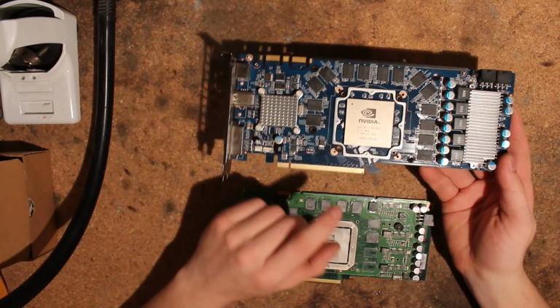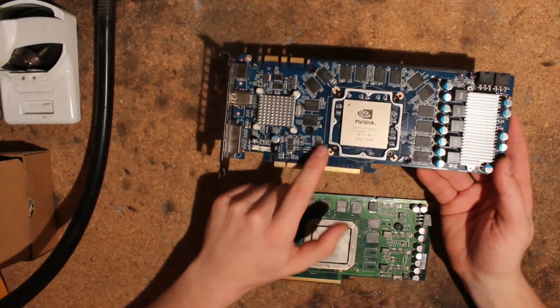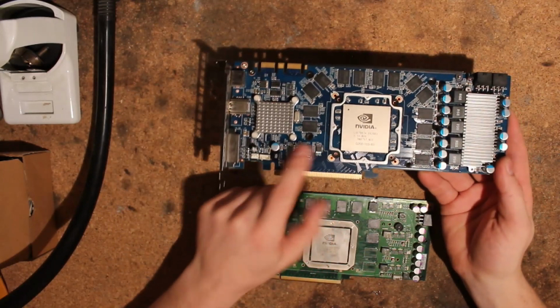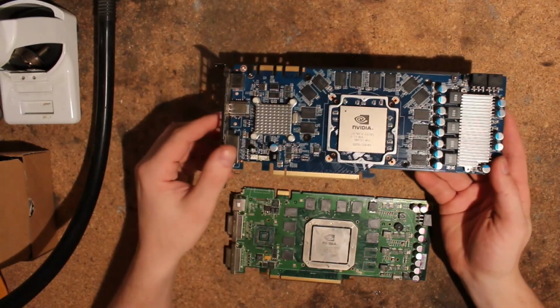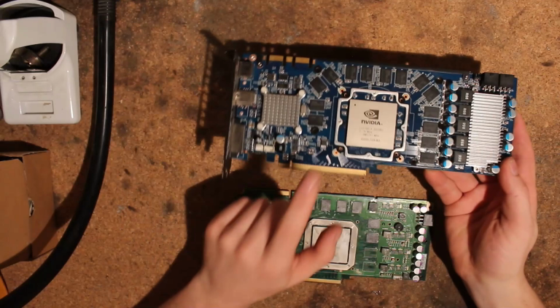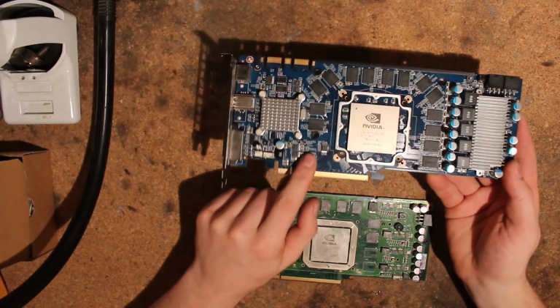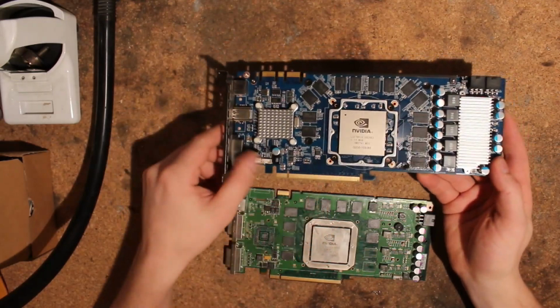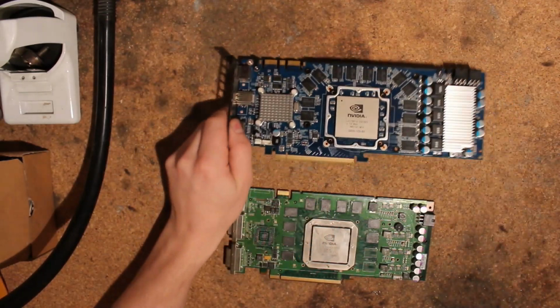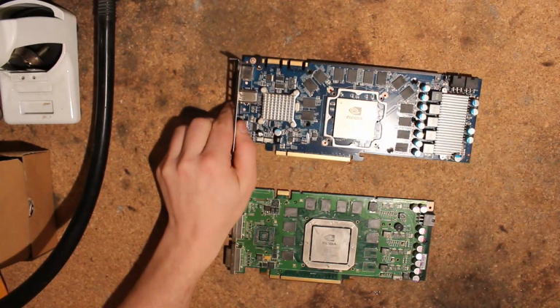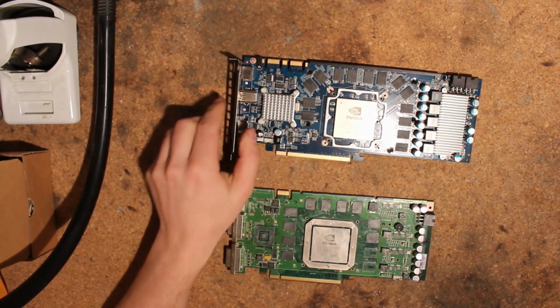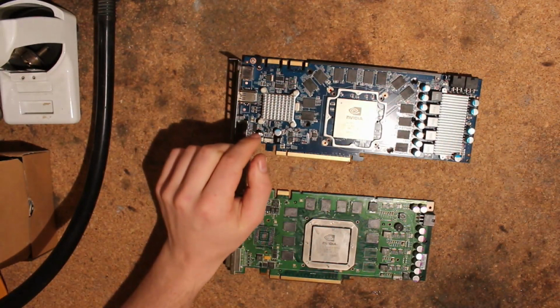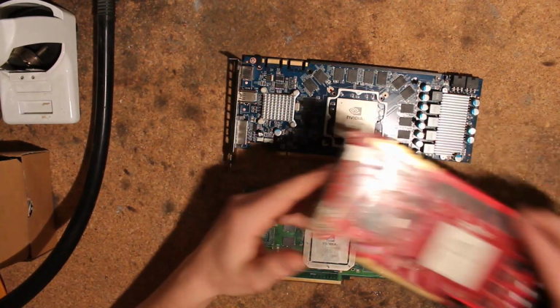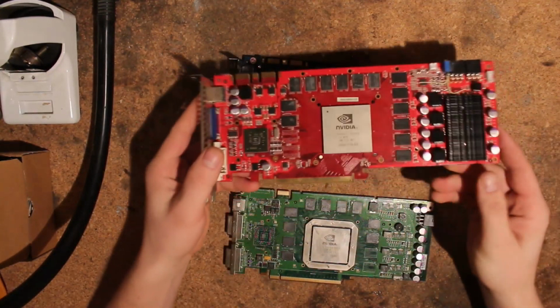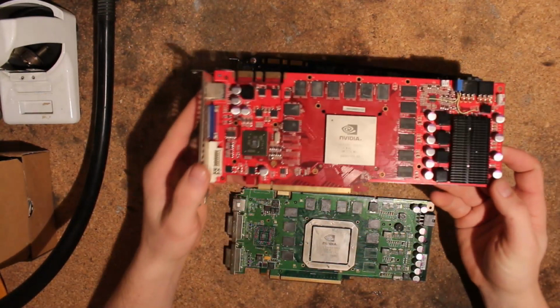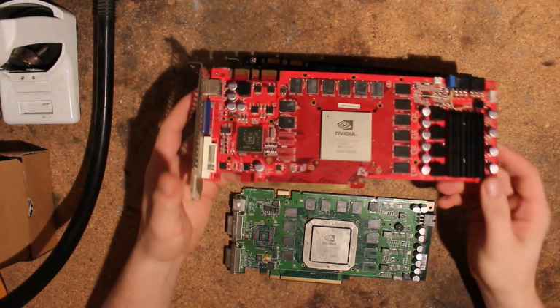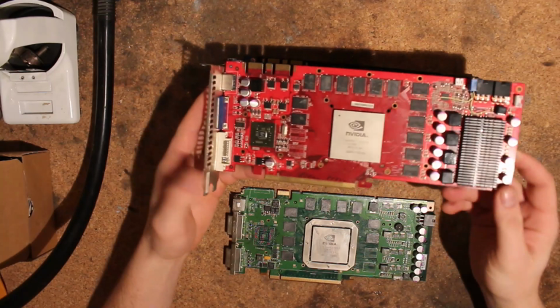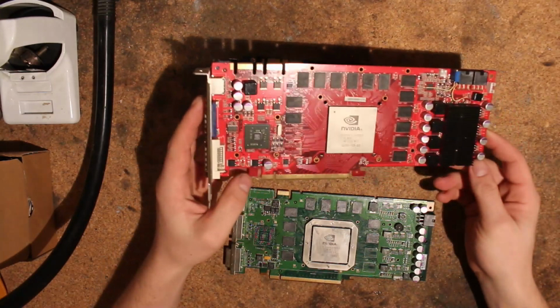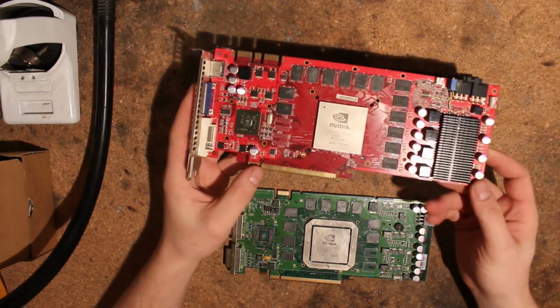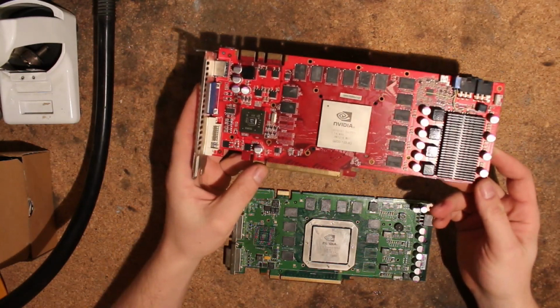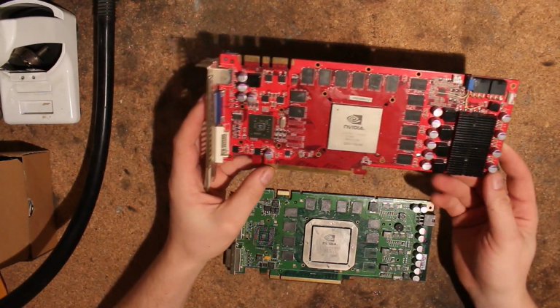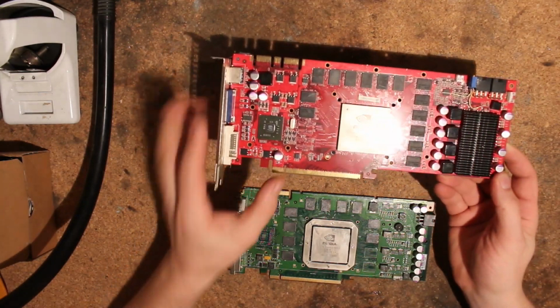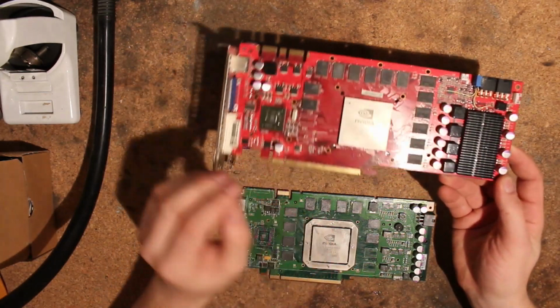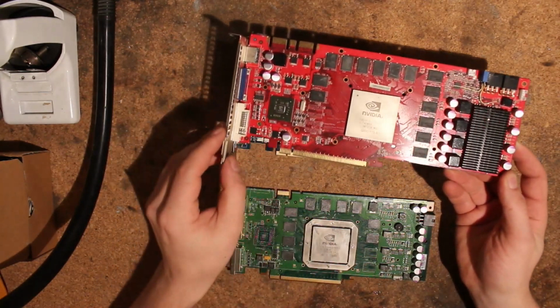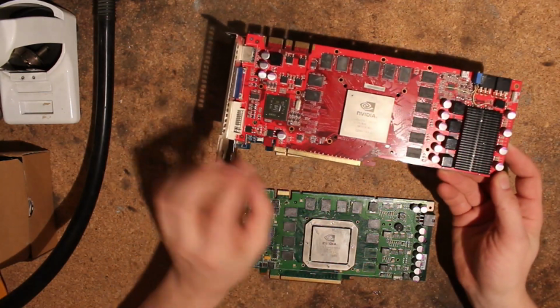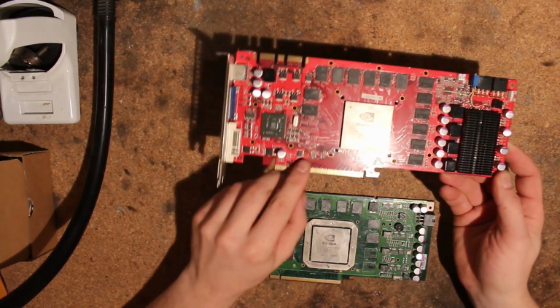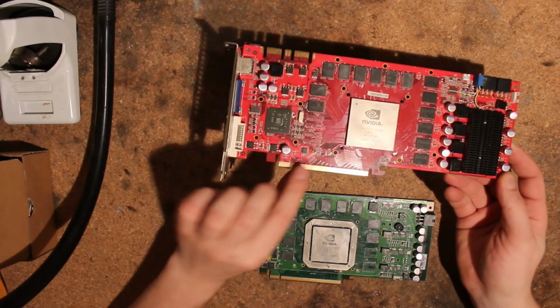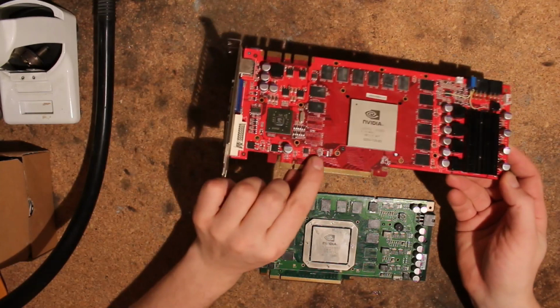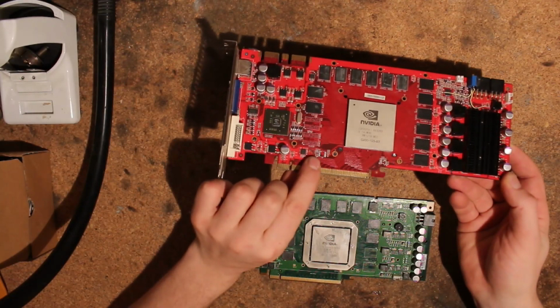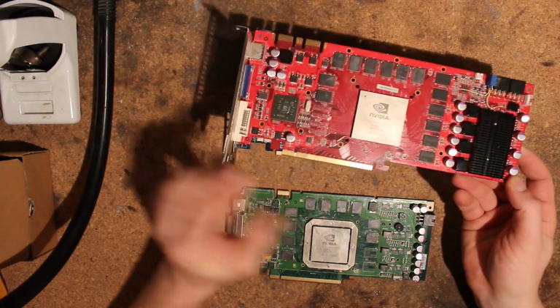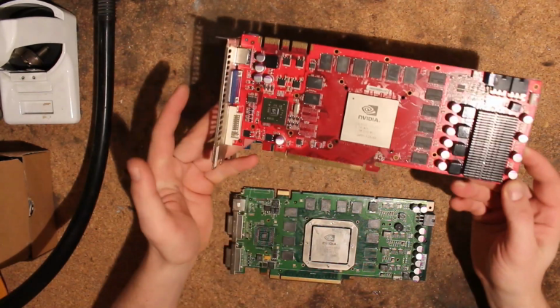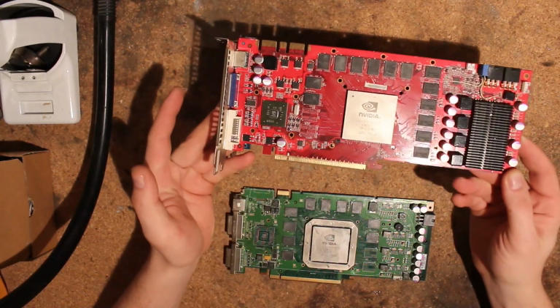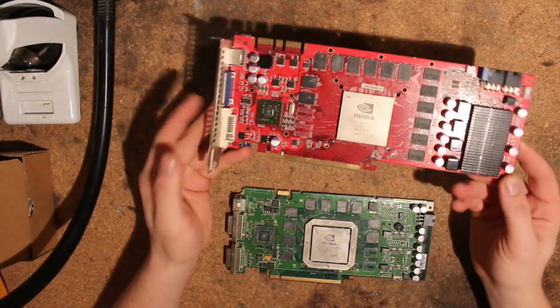The easiest way to fix this is just to remove the sensor chip. This is my benching card — a Gainward GTX 260 — and you can see I removed it, and this fixes all your issues.